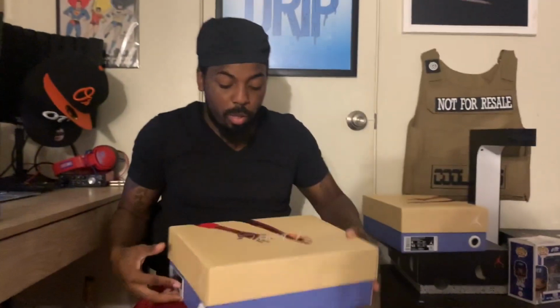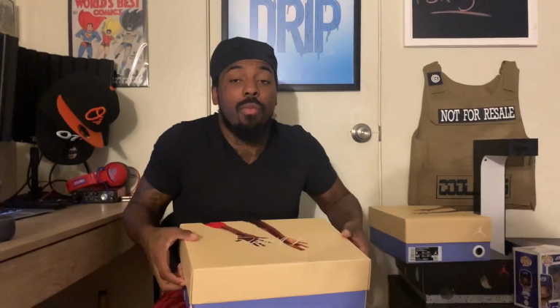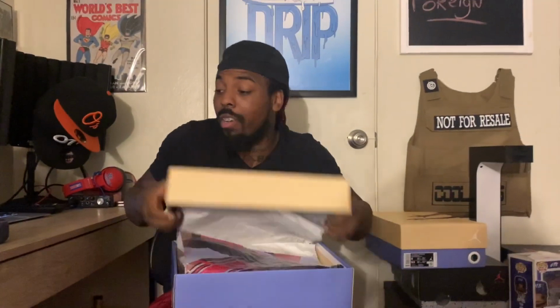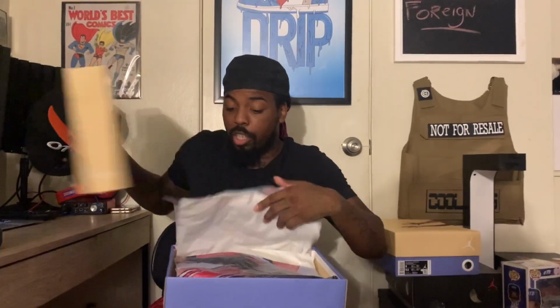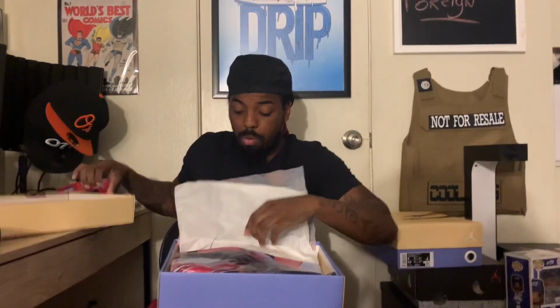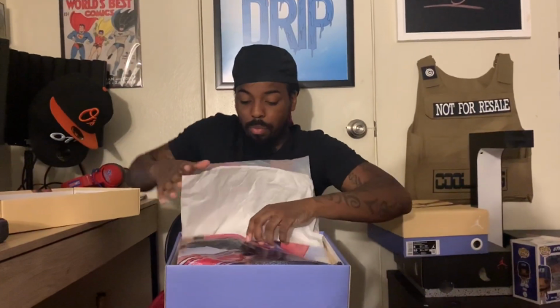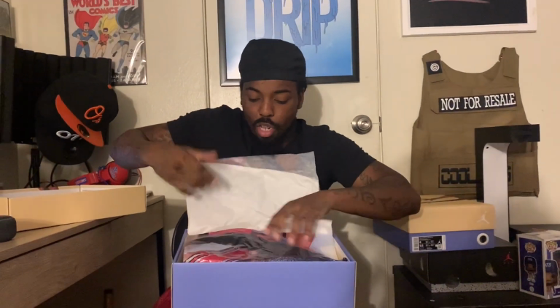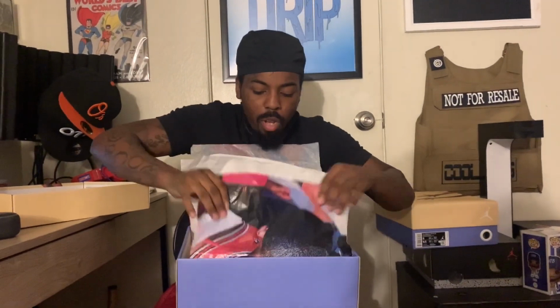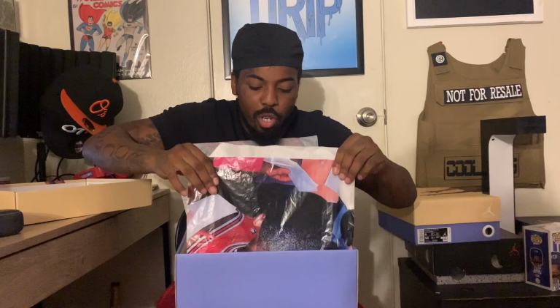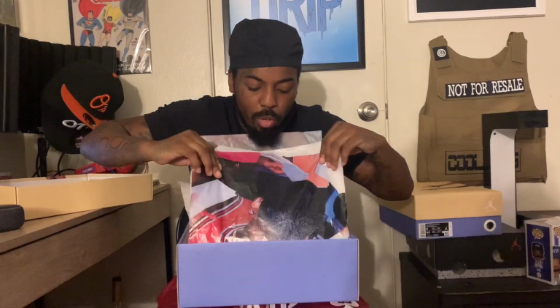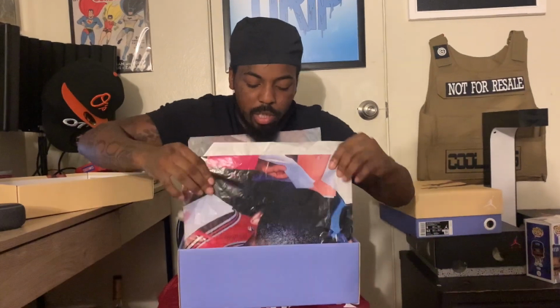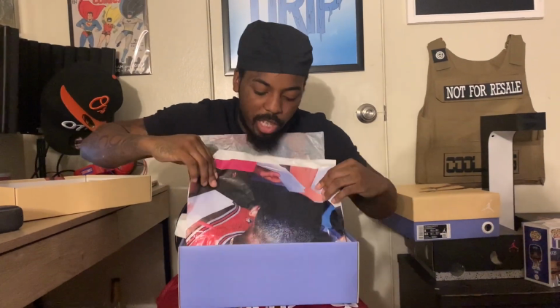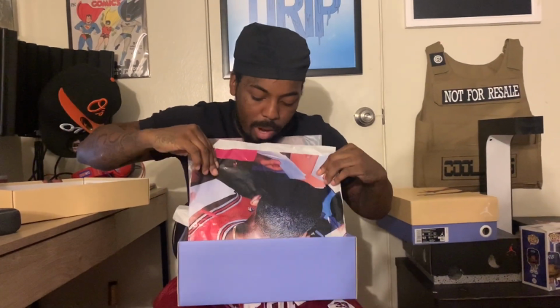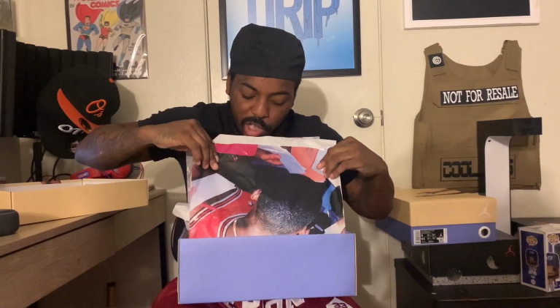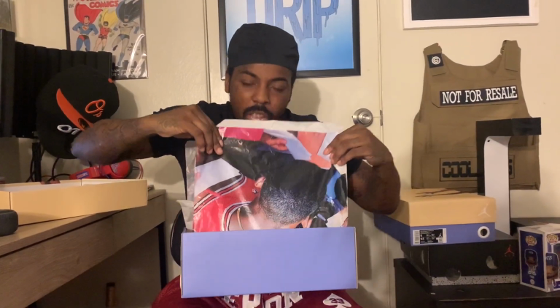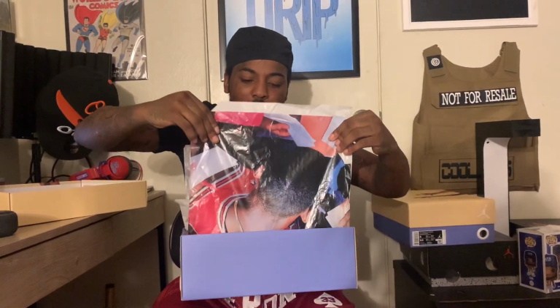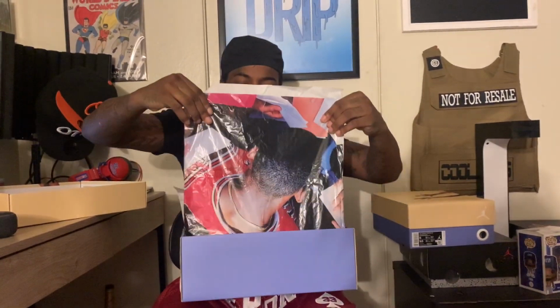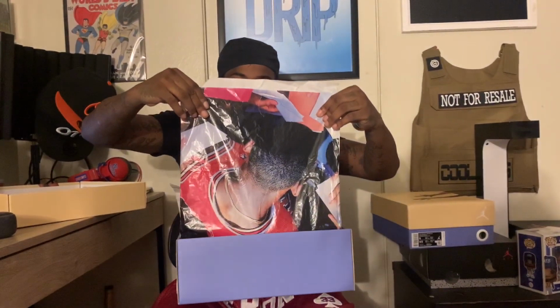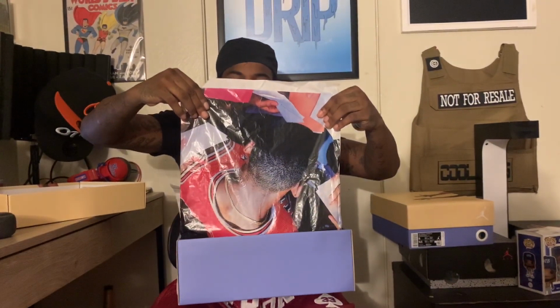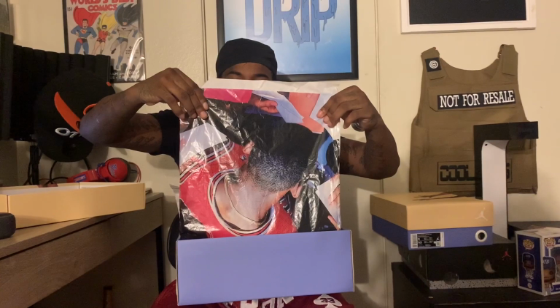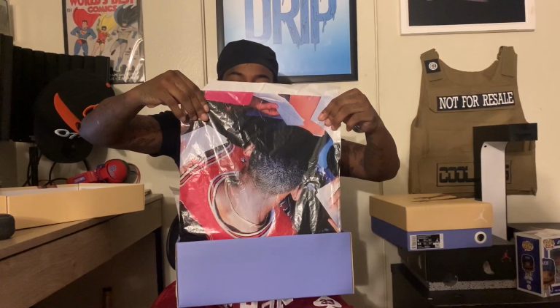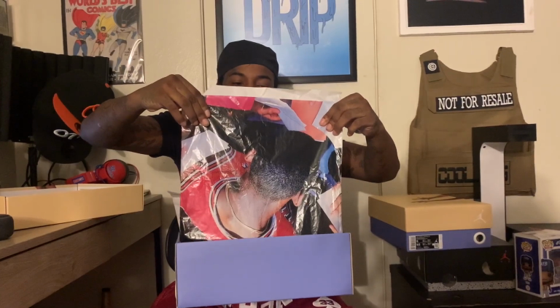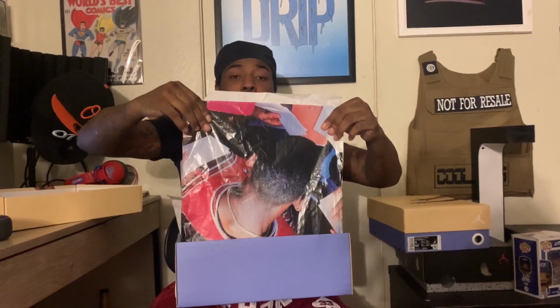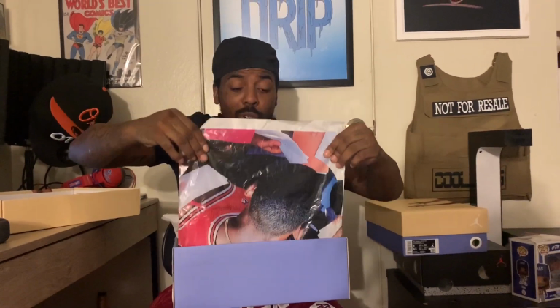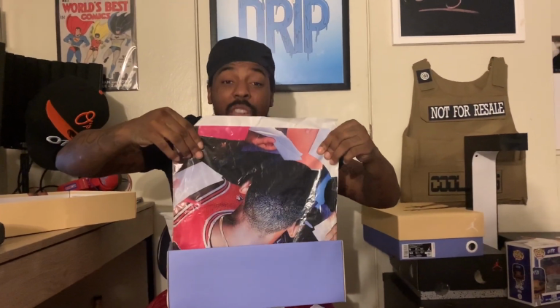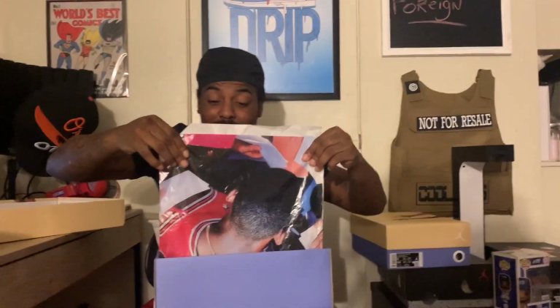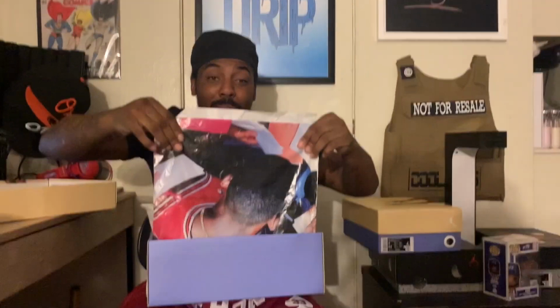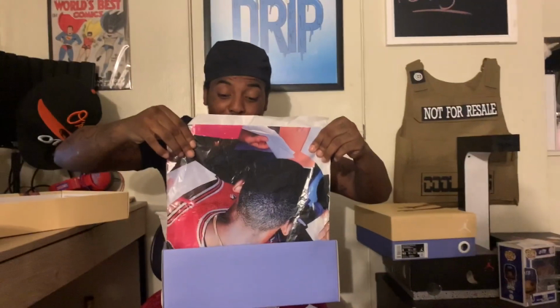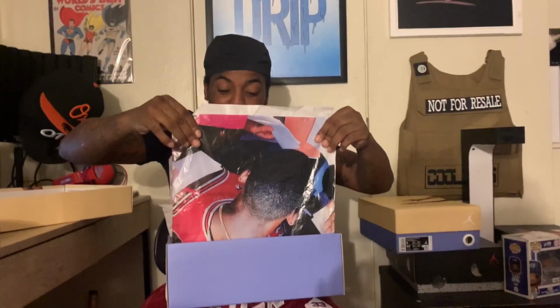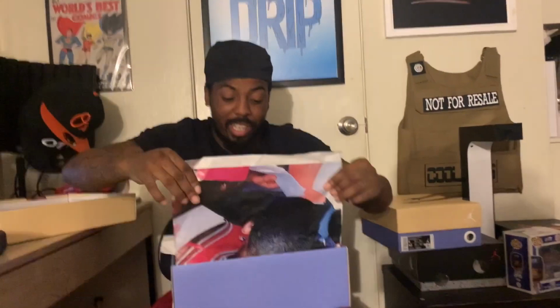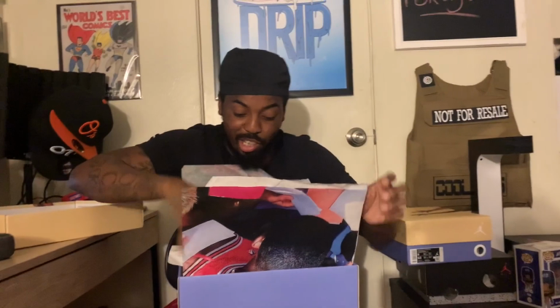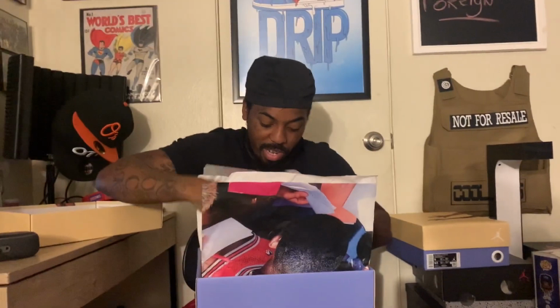I'm just gonna take them both out of the box. When you open it, you see this little — Jordan, it's him looking down. Hope y'all can see that — him looking down, classic Jordan with the fade, not the bald-head Jordan with the gold chain. That's the 80's Jordan right there.